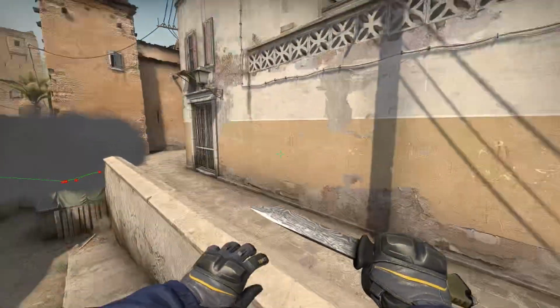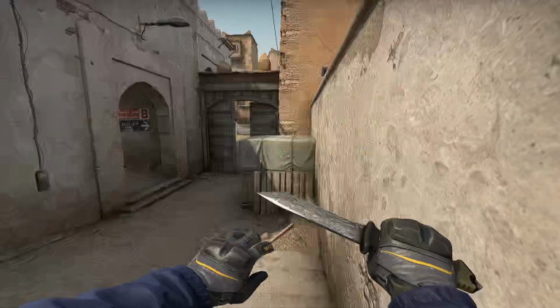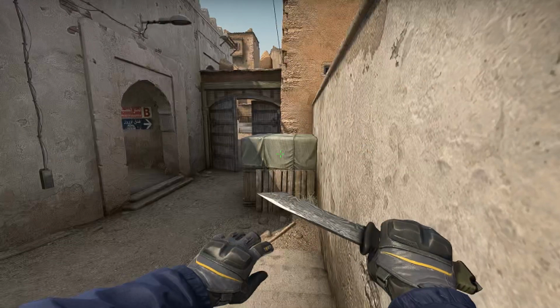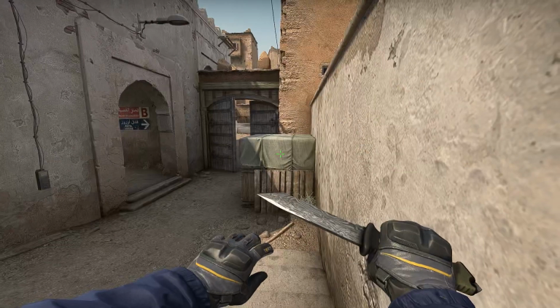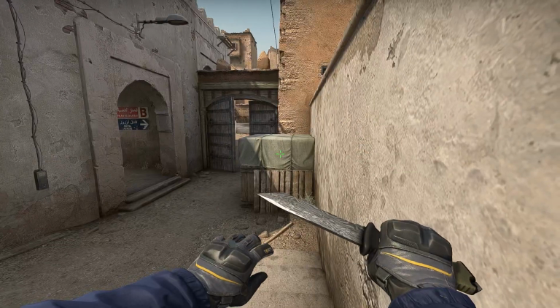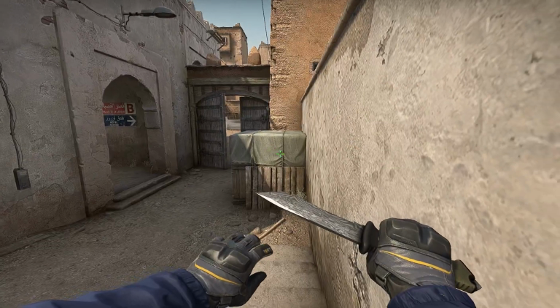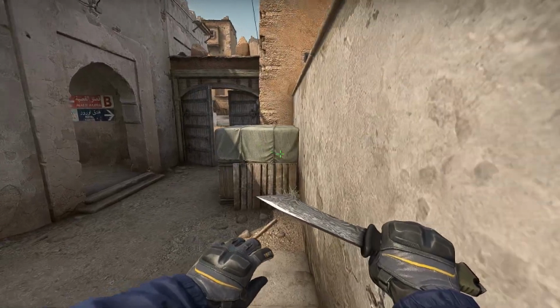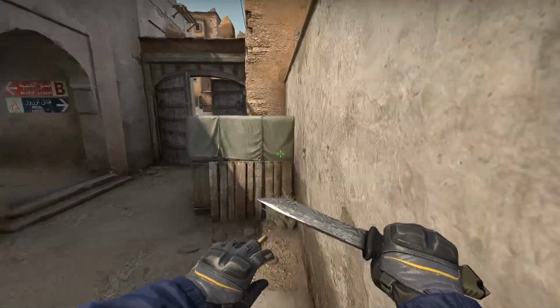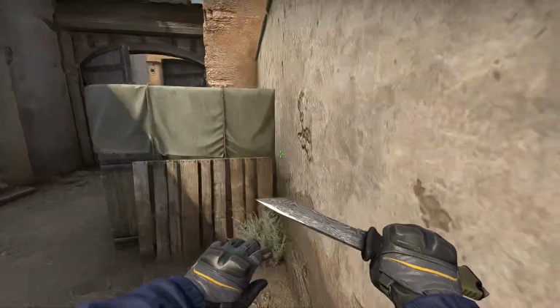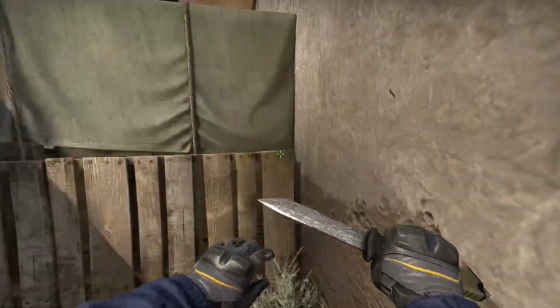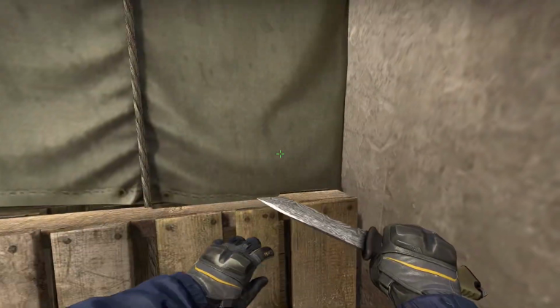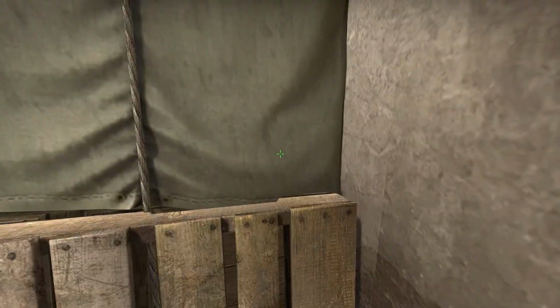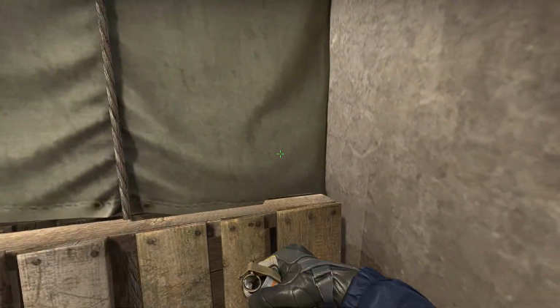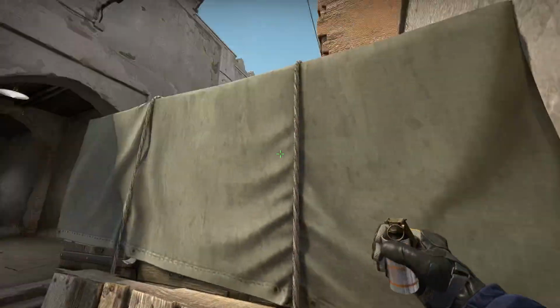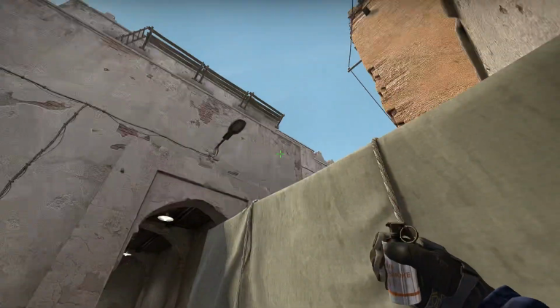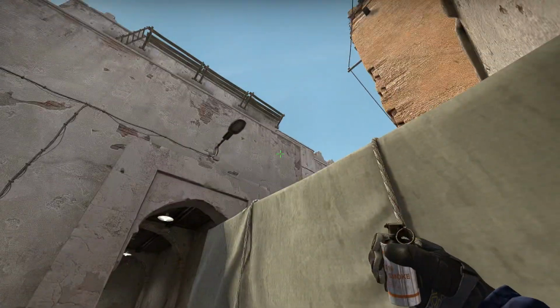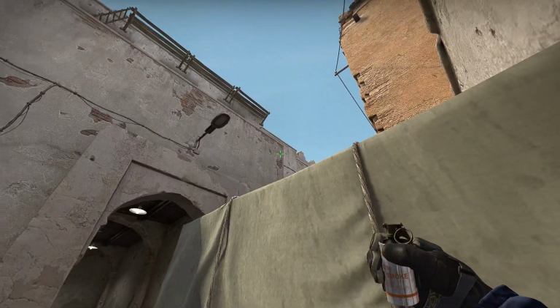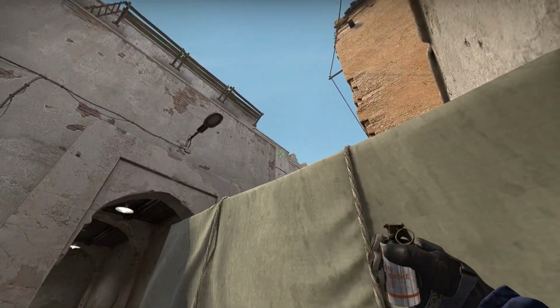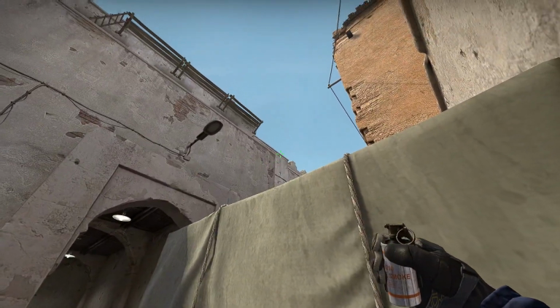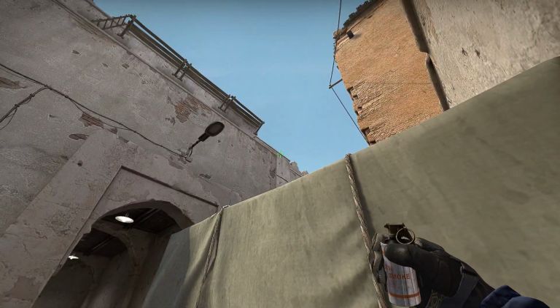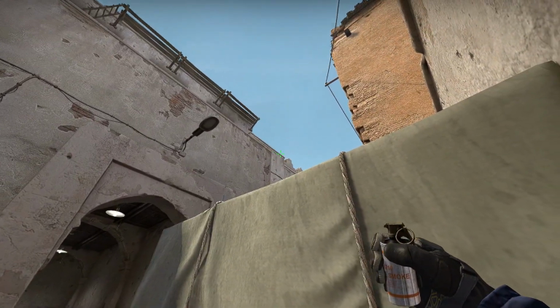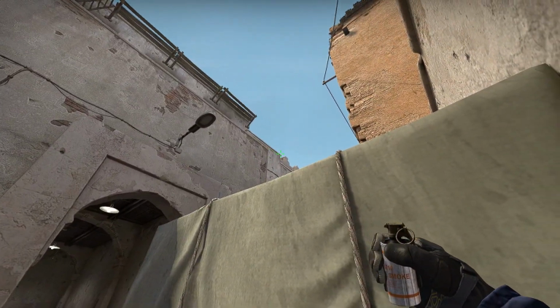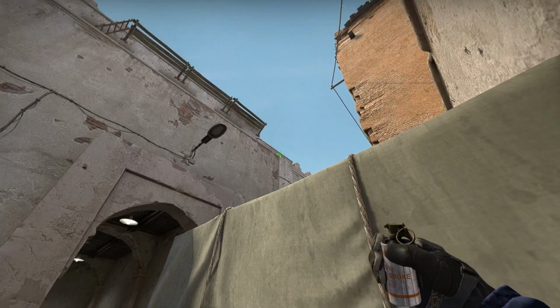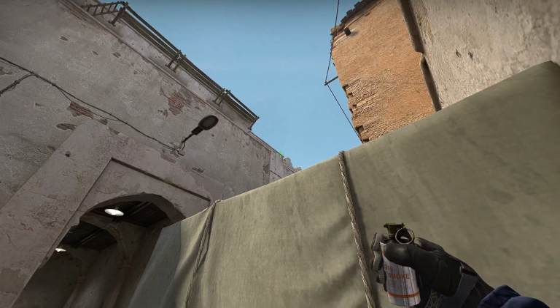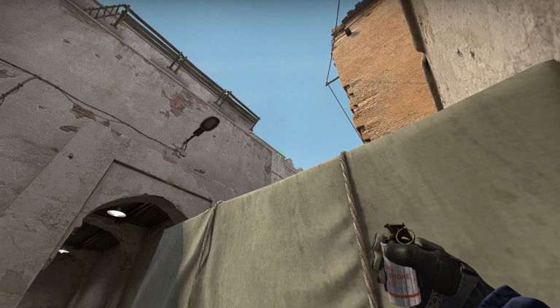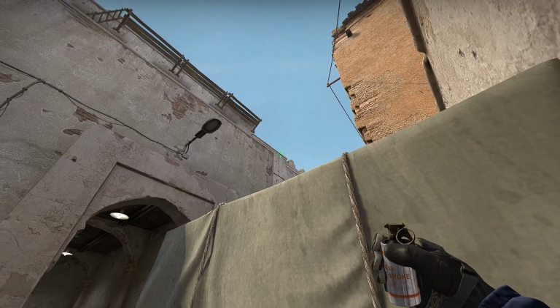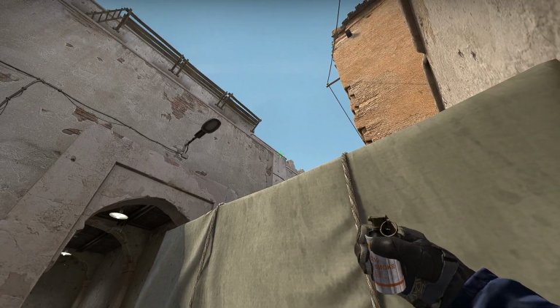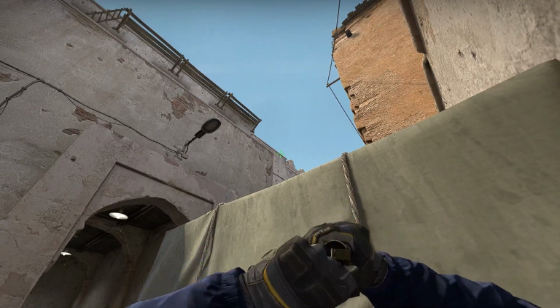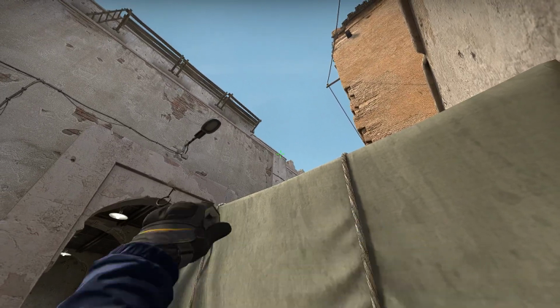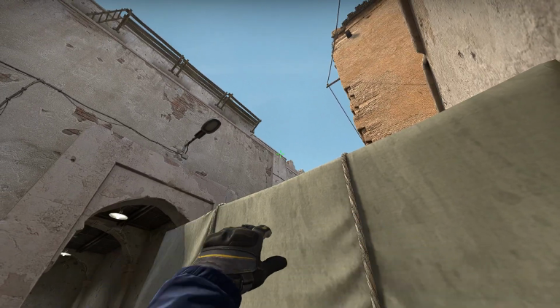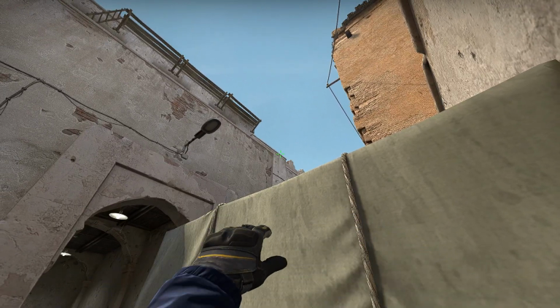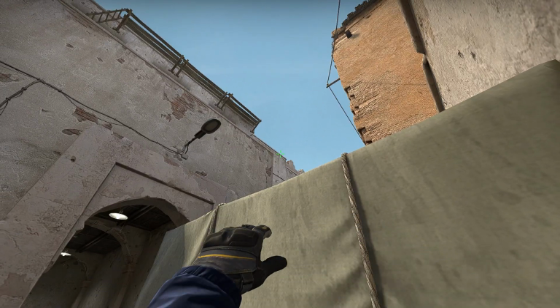To smoke CT from middle, stand in this corner, aim in the middle of this line, and just throw.